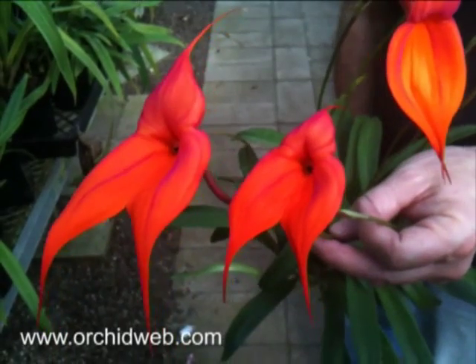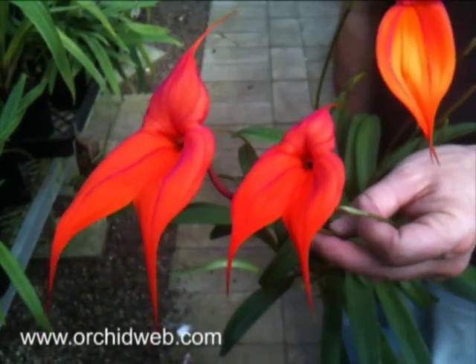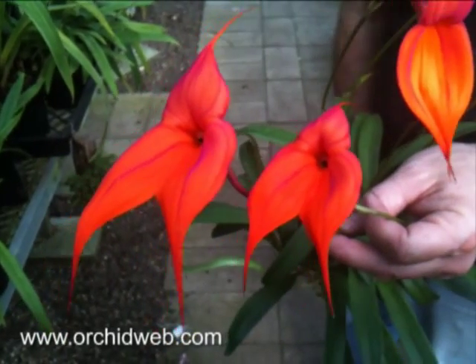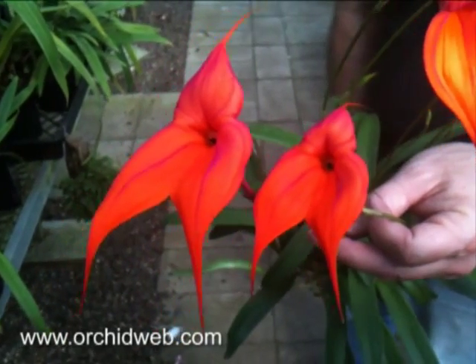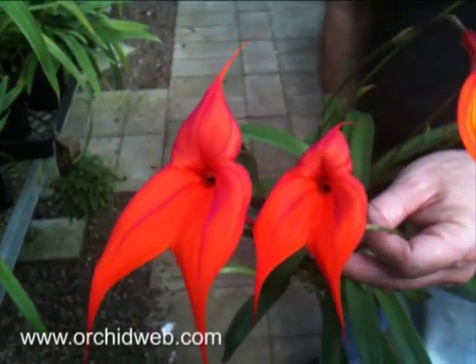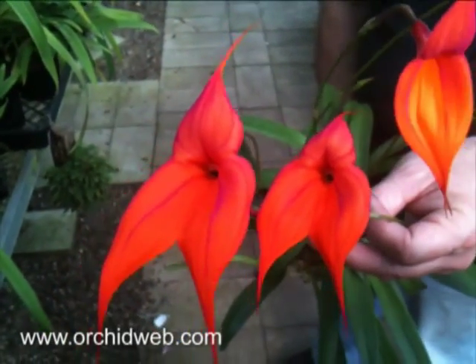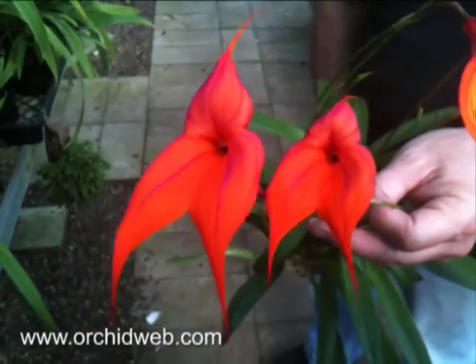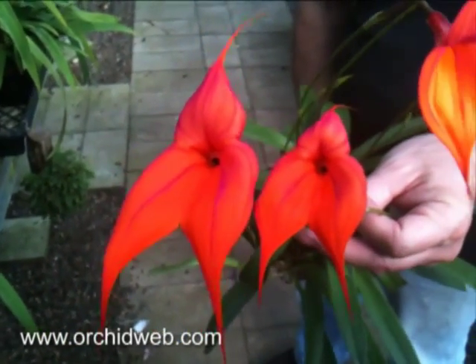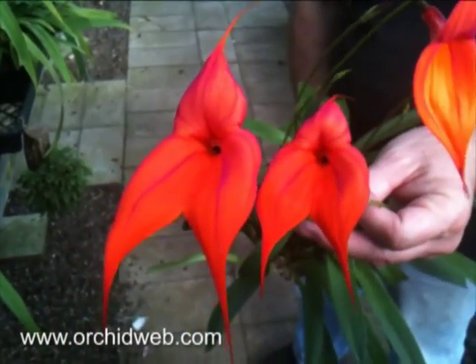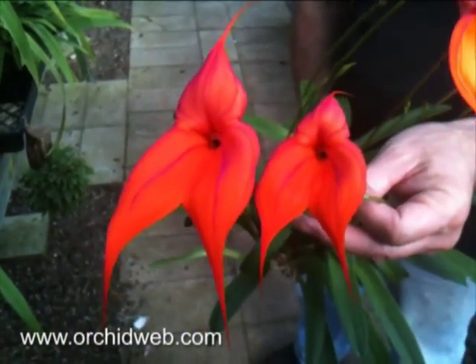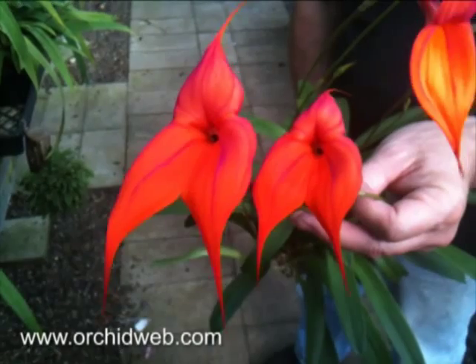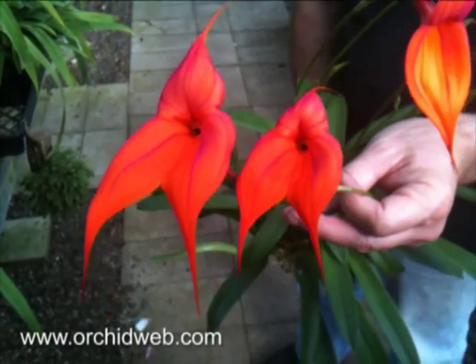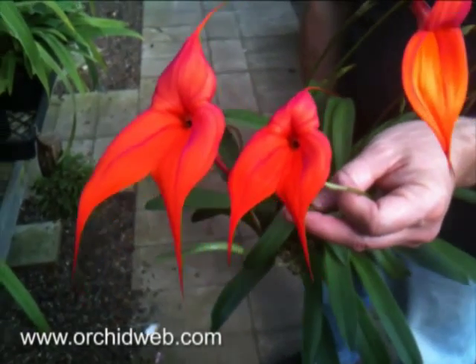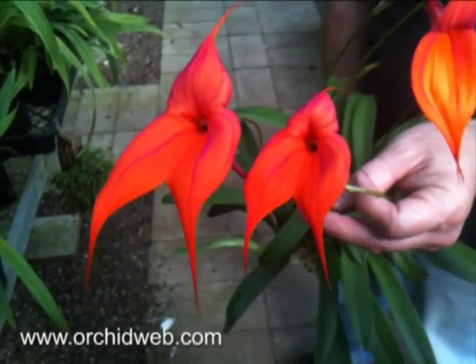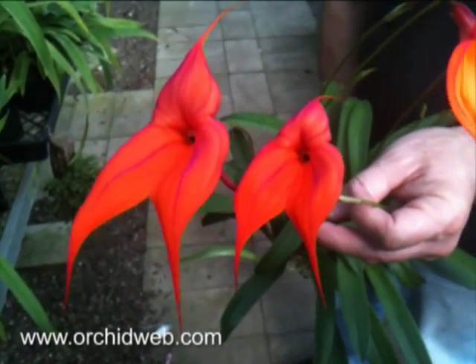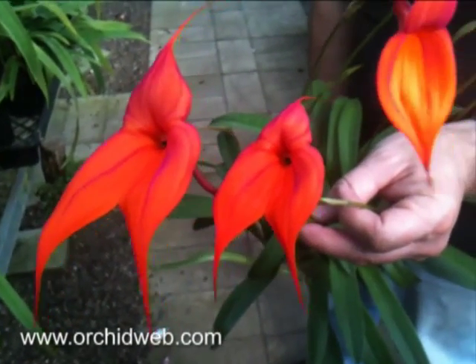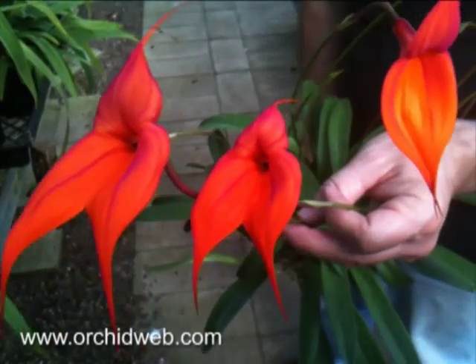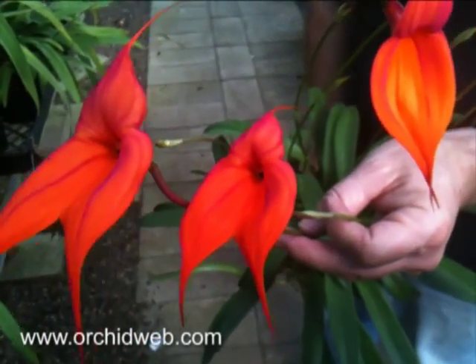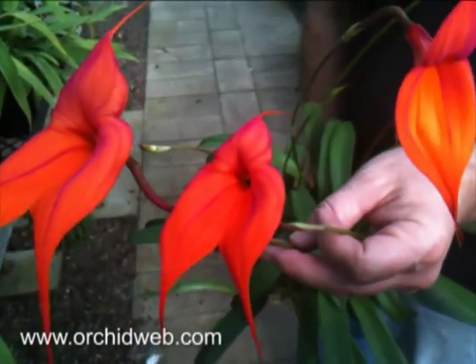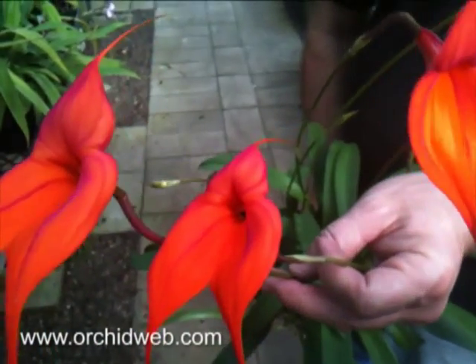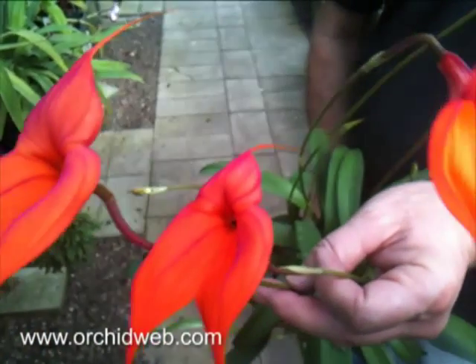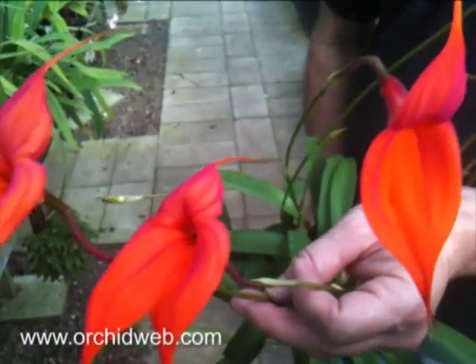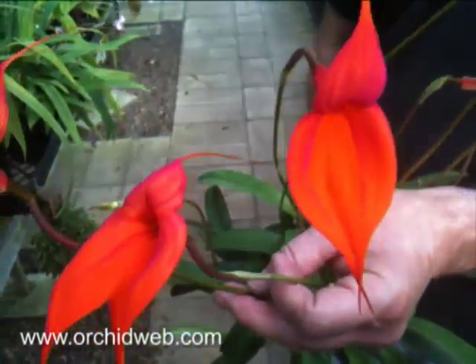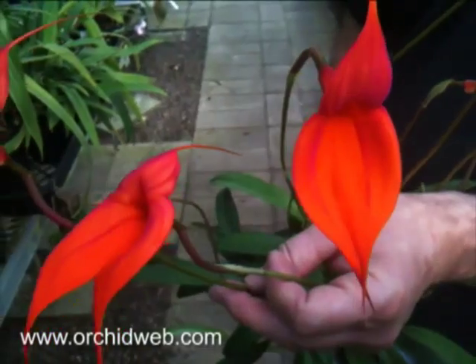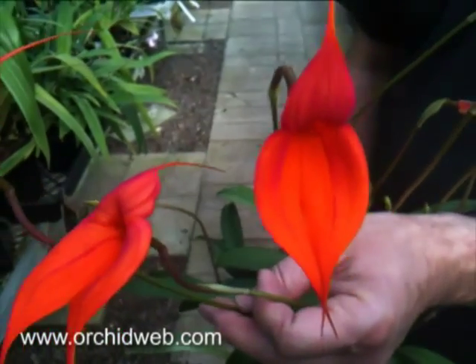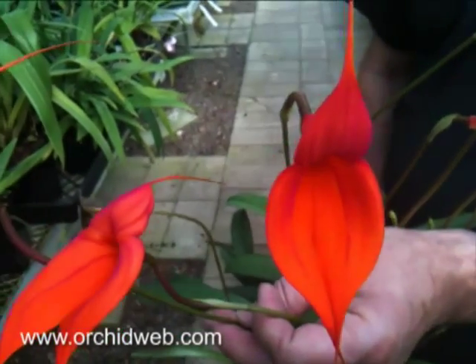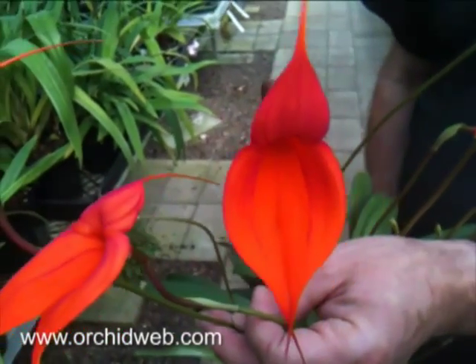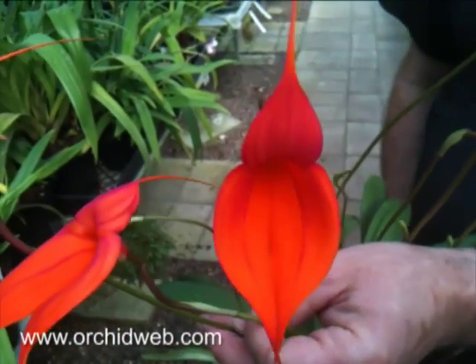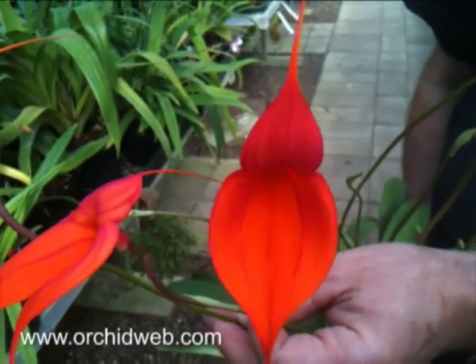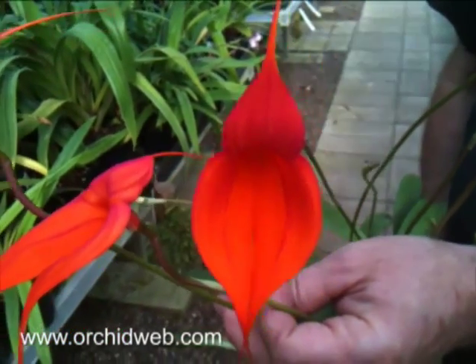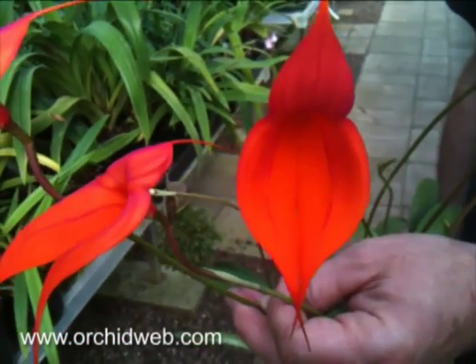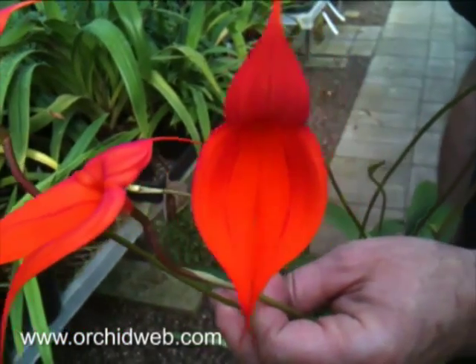This is Masdevallia viciana, crossed between two really good ones called Pacific Giant and Boleyn. As you can see, this plant gets pretty big when it's happy, and they just get multiple spikes.